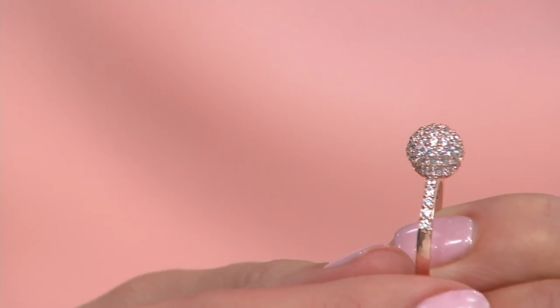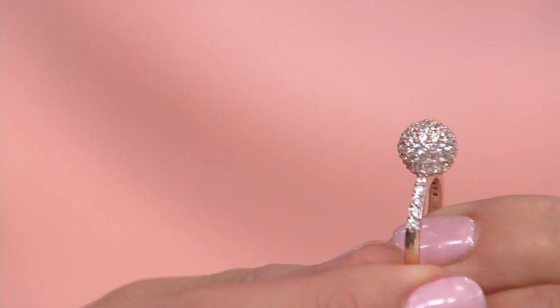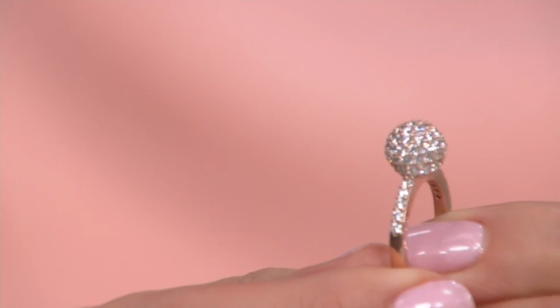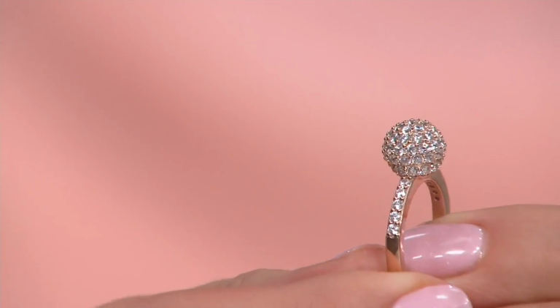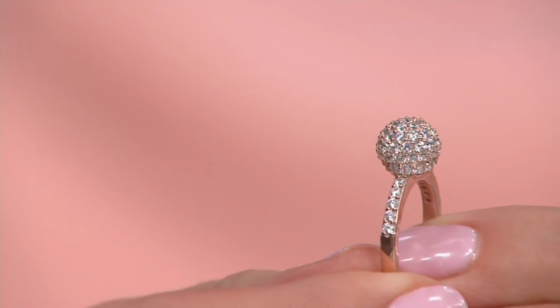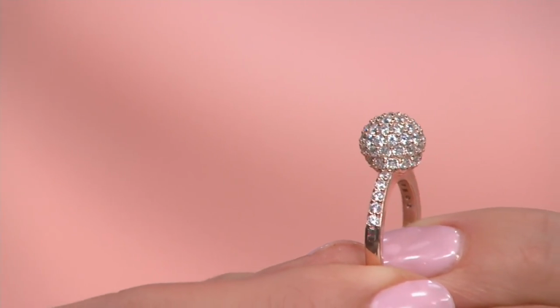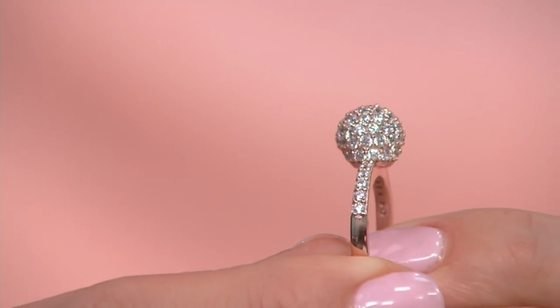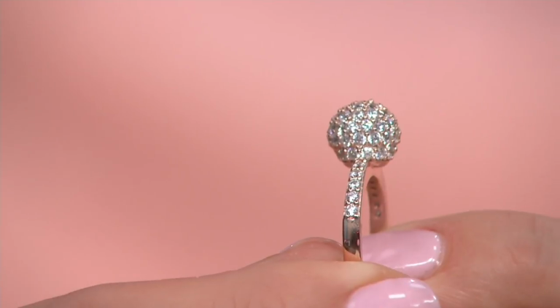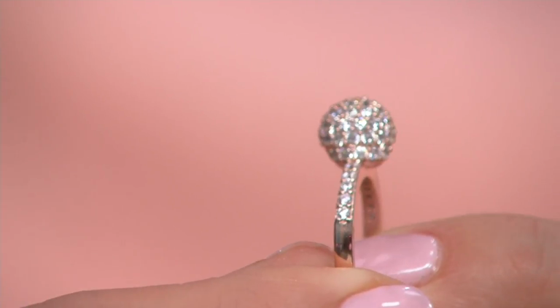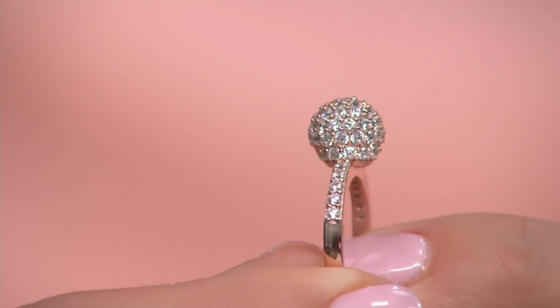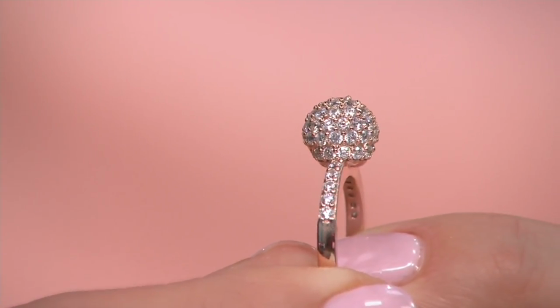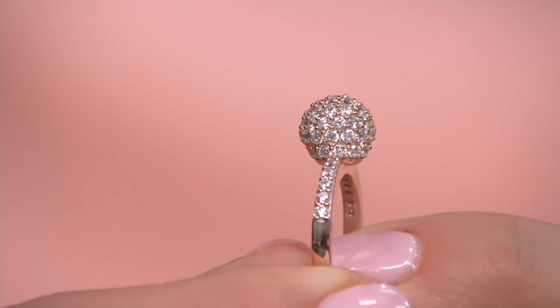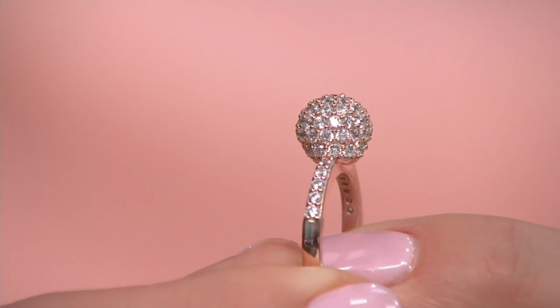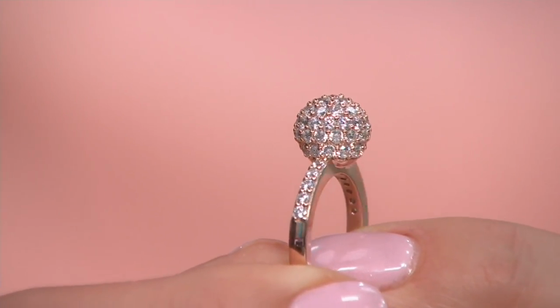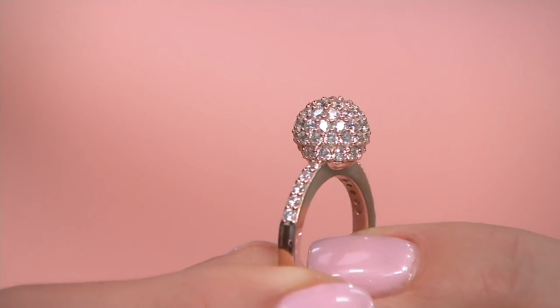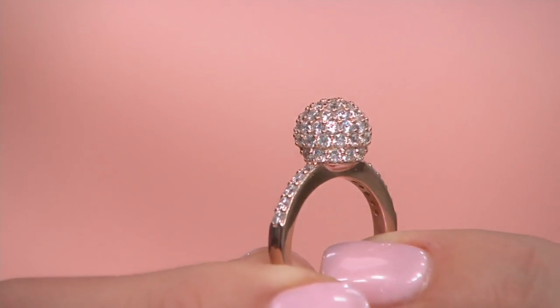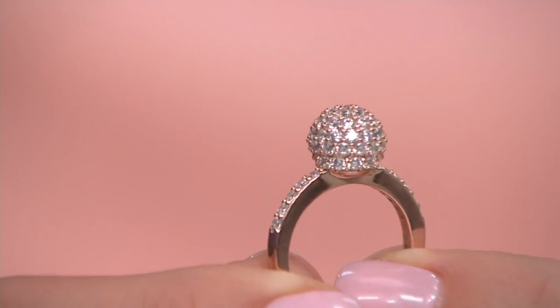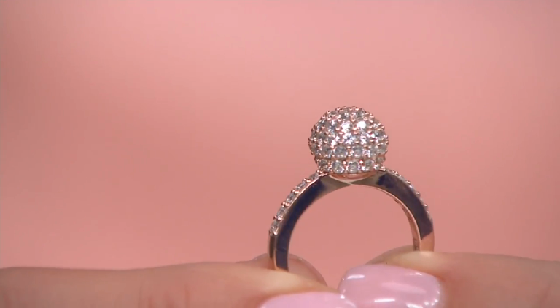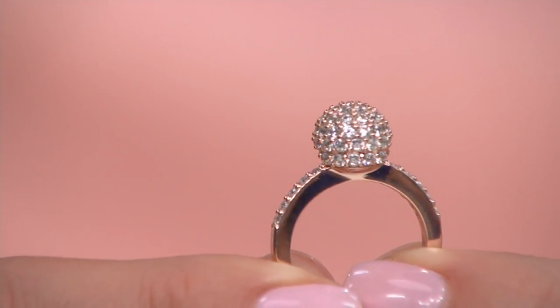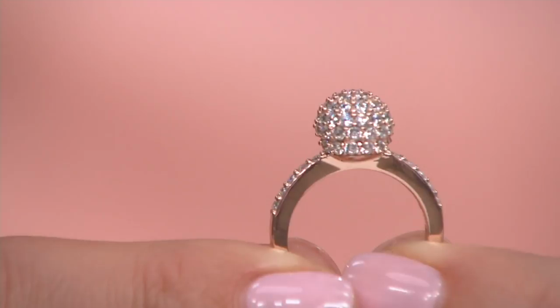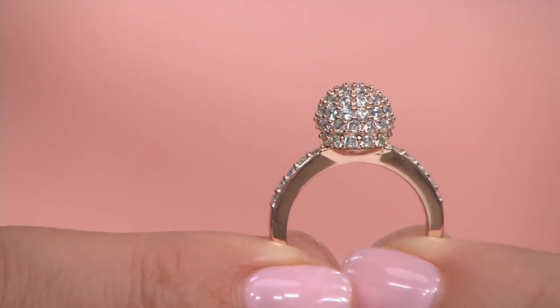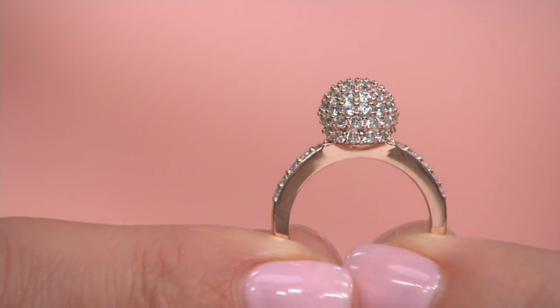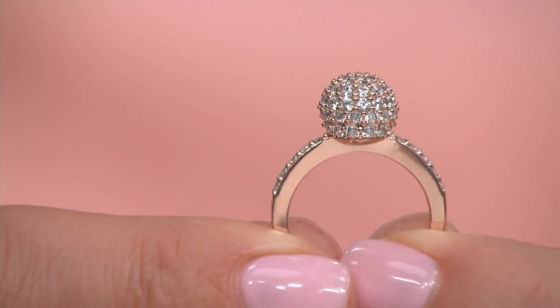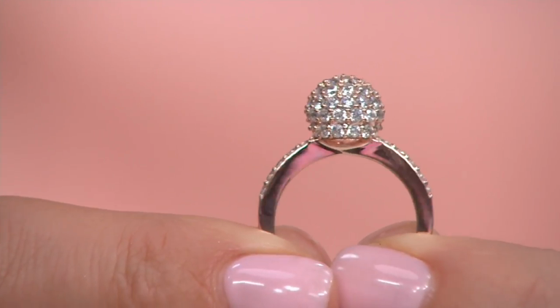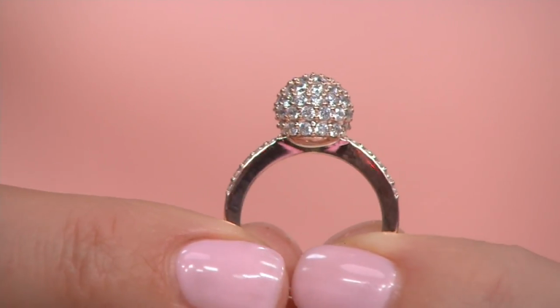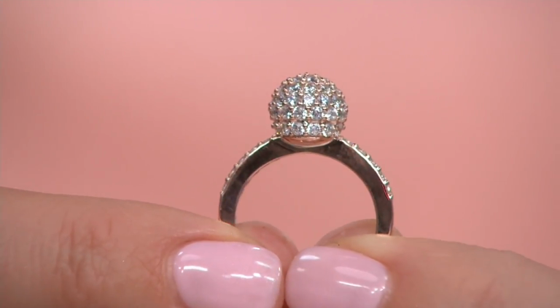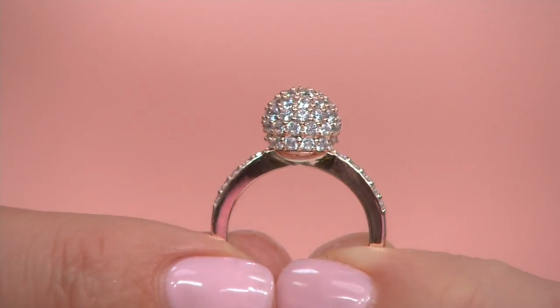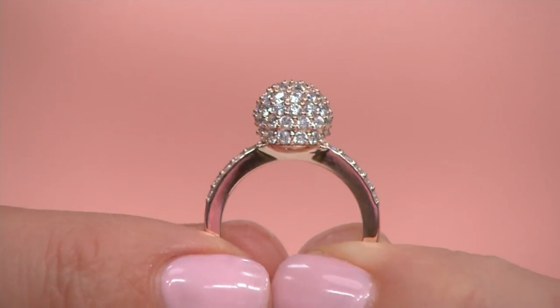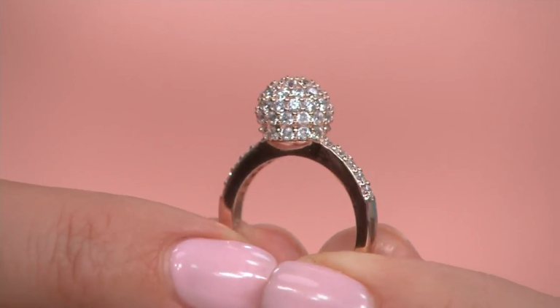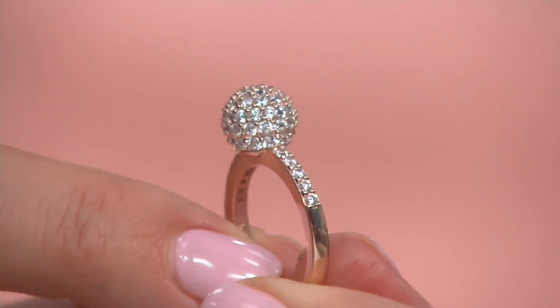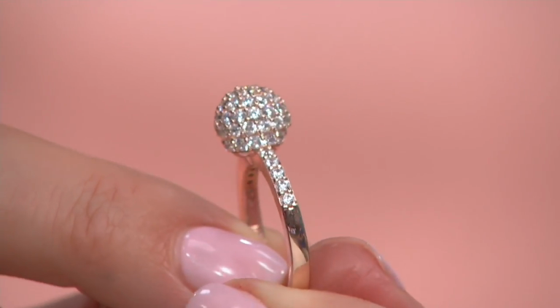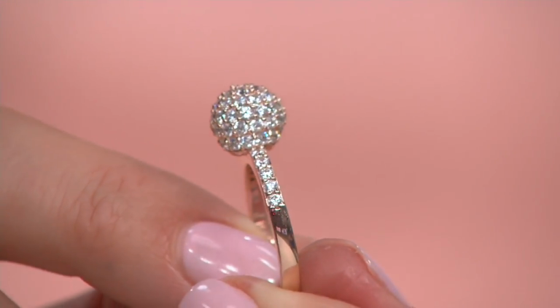Look how they were able to really take those stones almost all the way under to the bottom — it's like the Epcot globe, in diamondique. Imagine having to set all those stones.